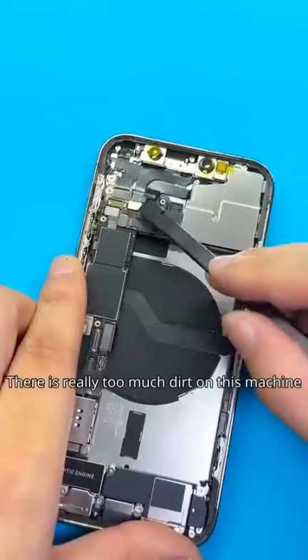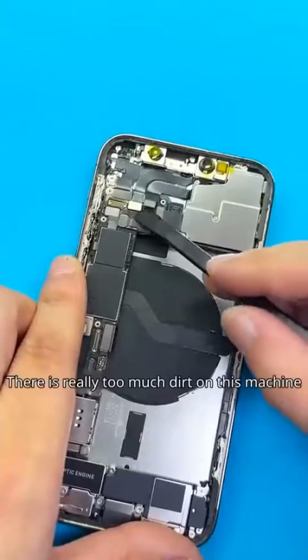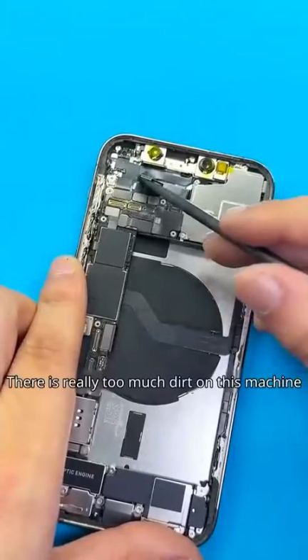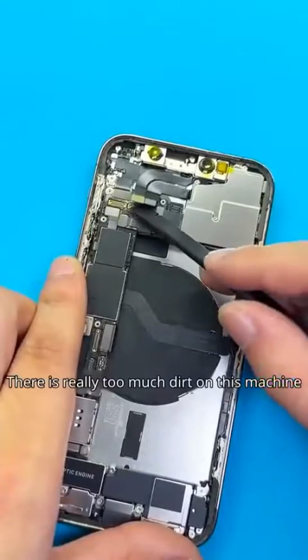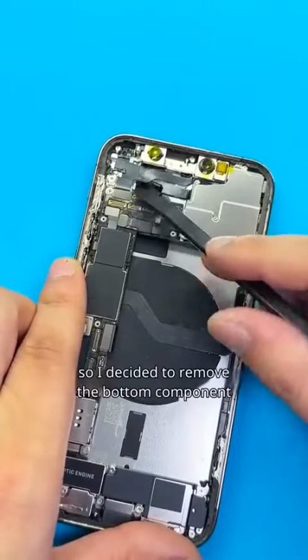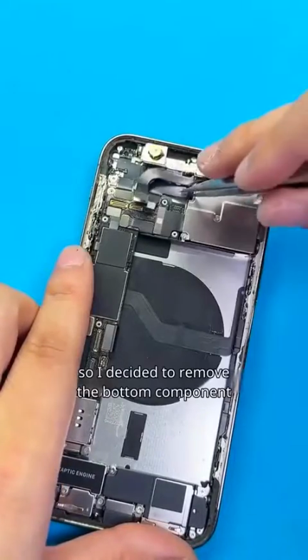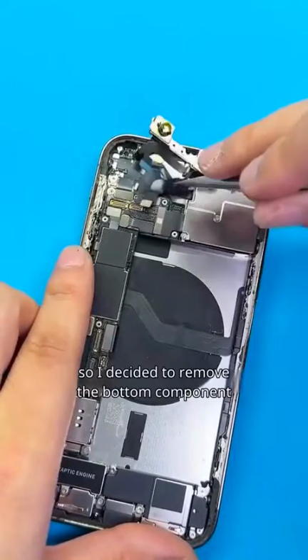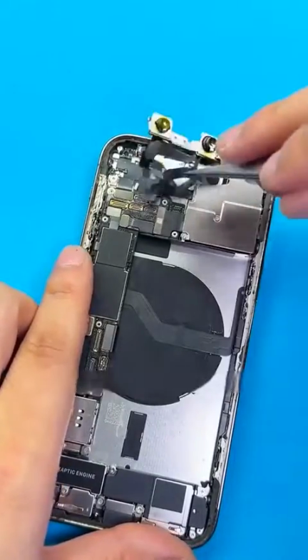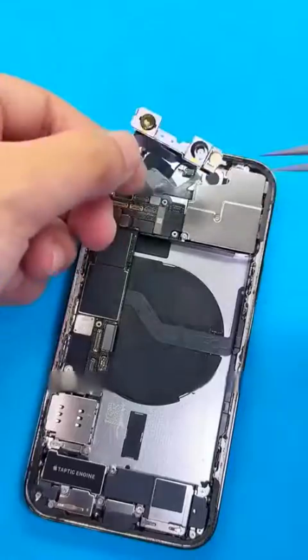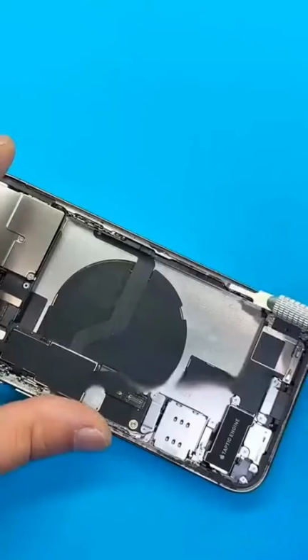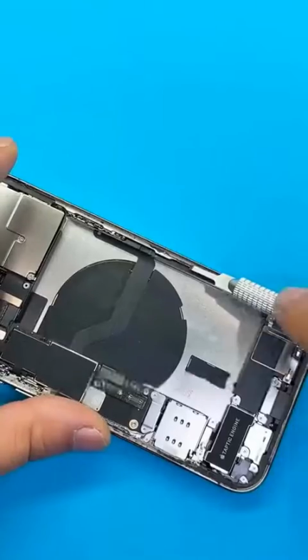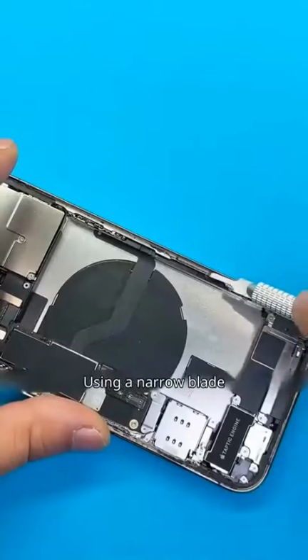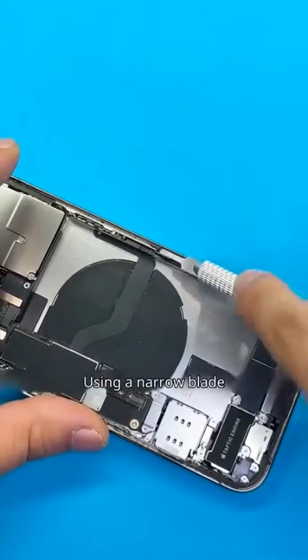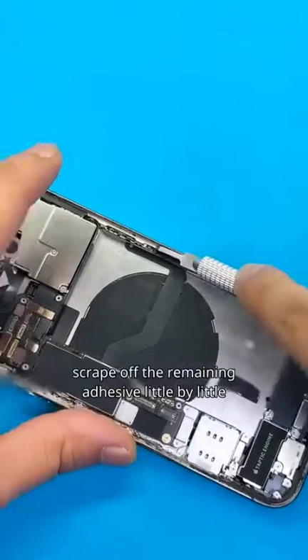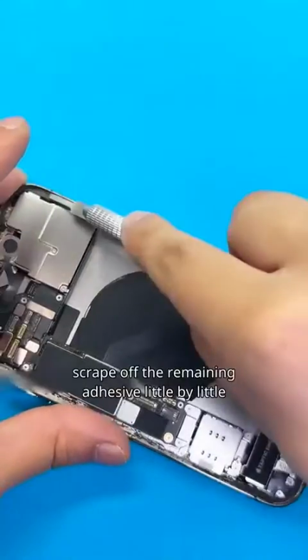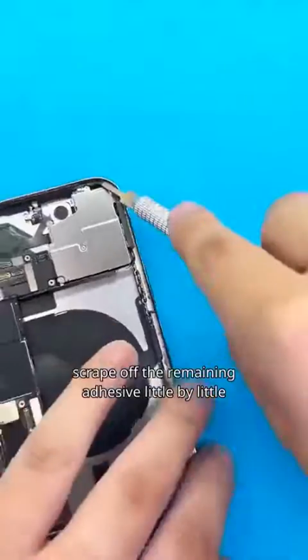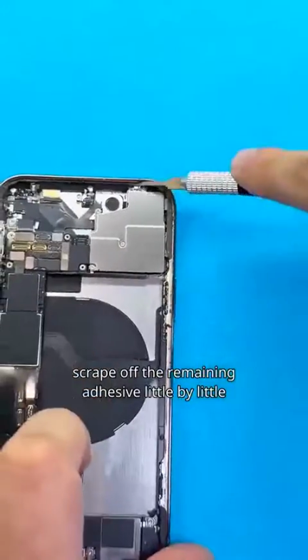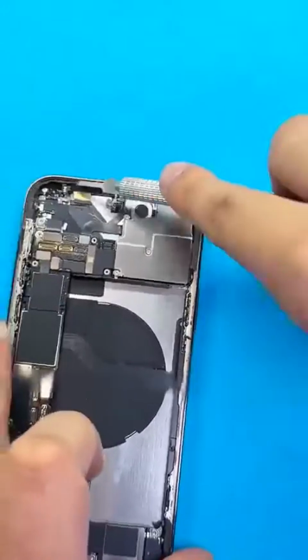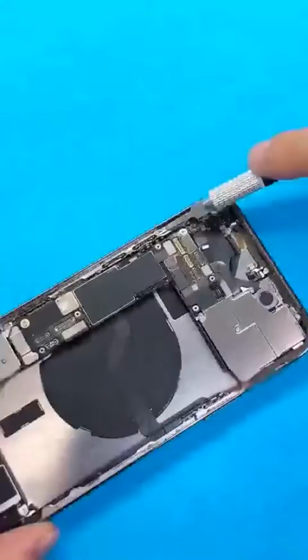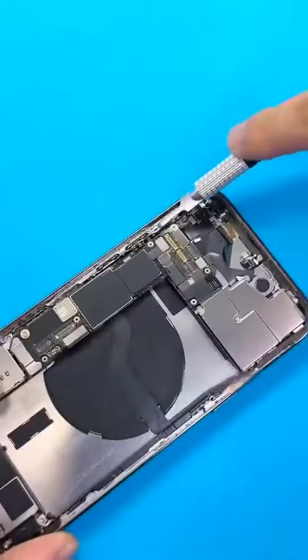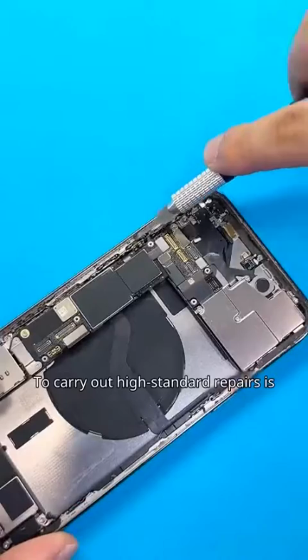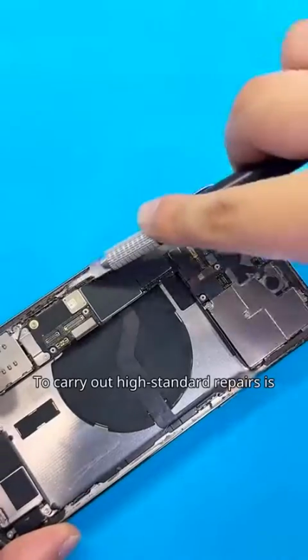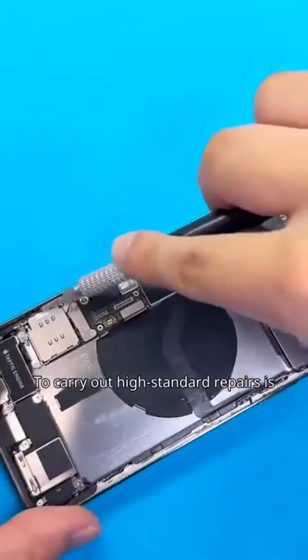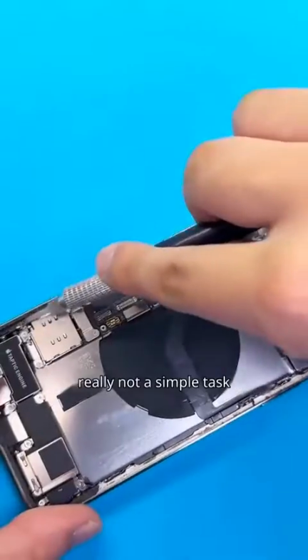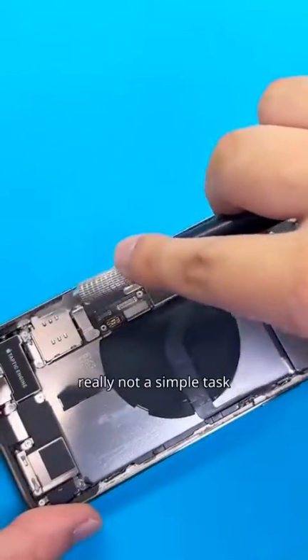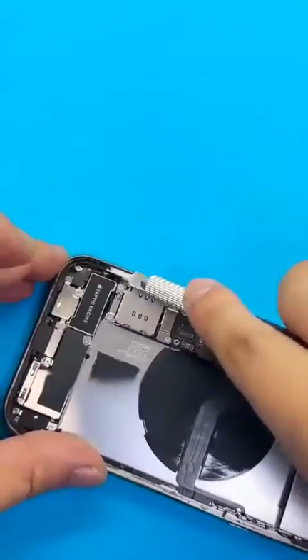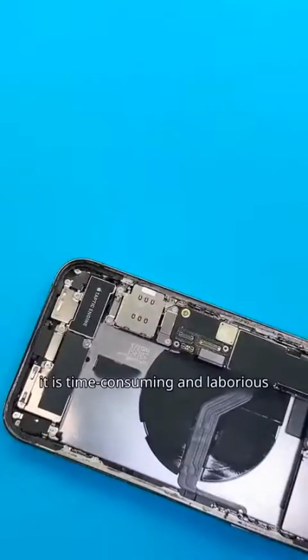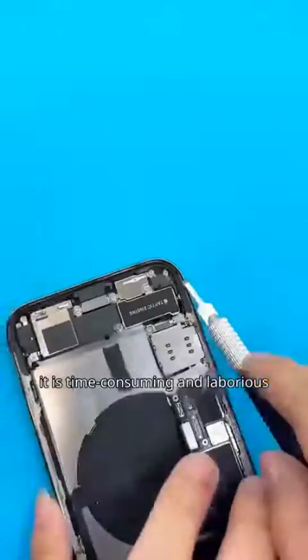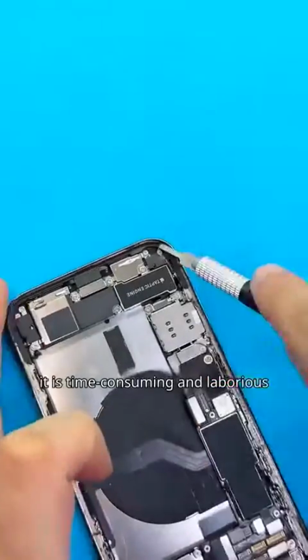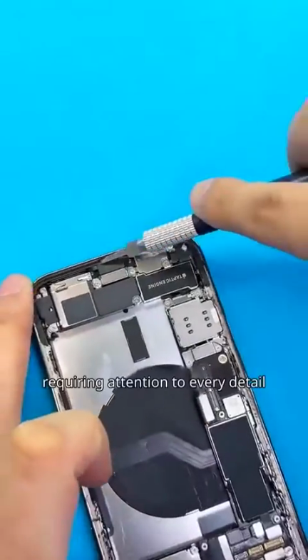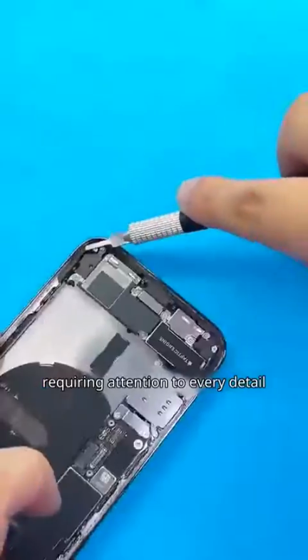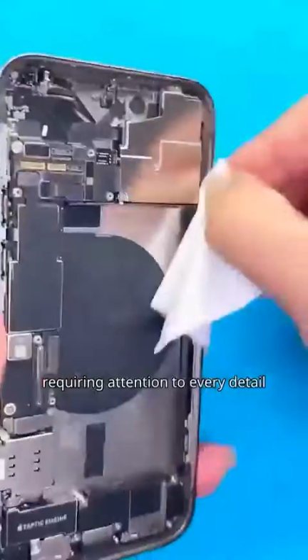There is really too much dirt on this machine, so I decided to remove the bottom component. Using a narrow blade, scrape off the remaining adhesive little by little. To carry out high-standard repairs is really not a simple task. It is time-consuming and laborious, requiring attention to every detail.